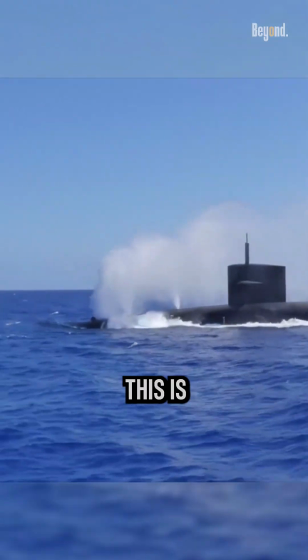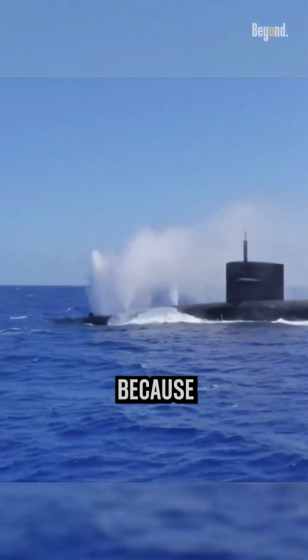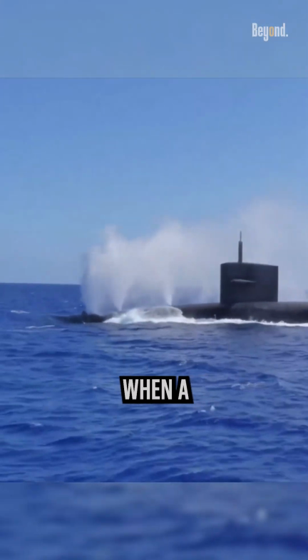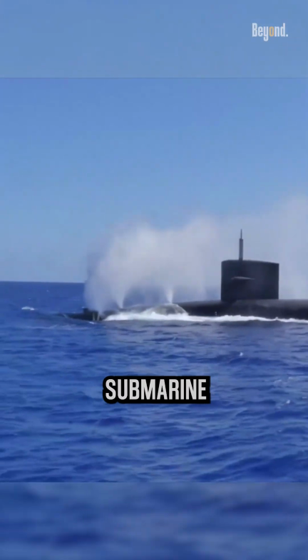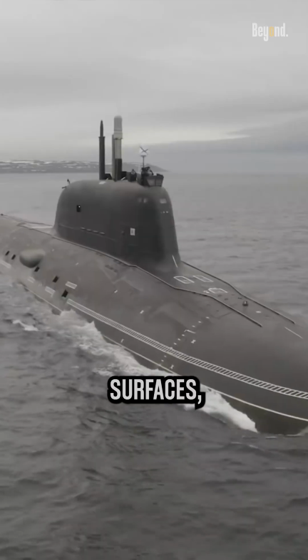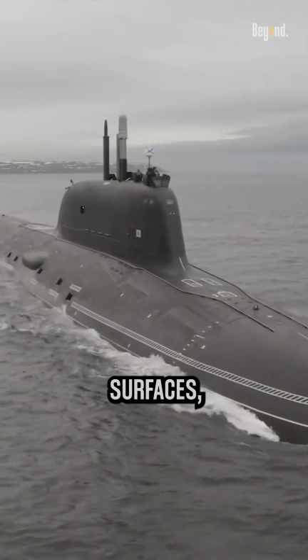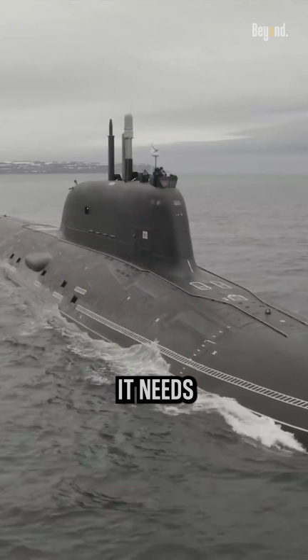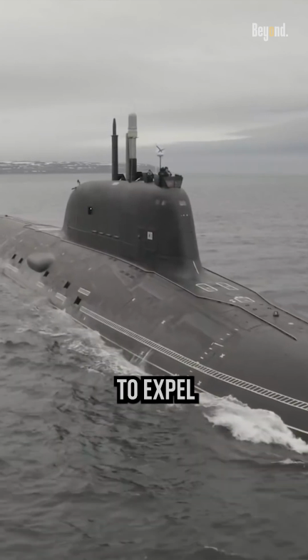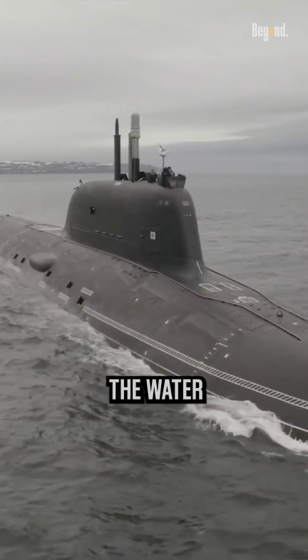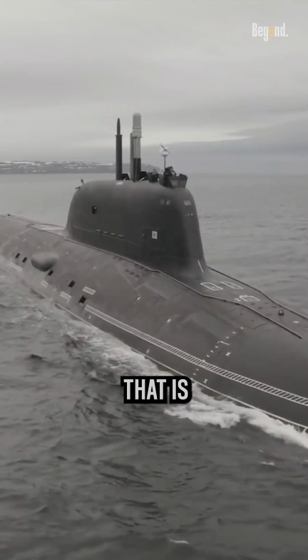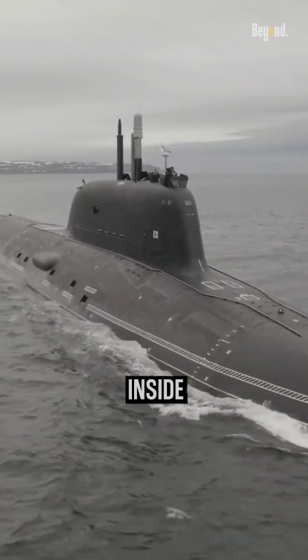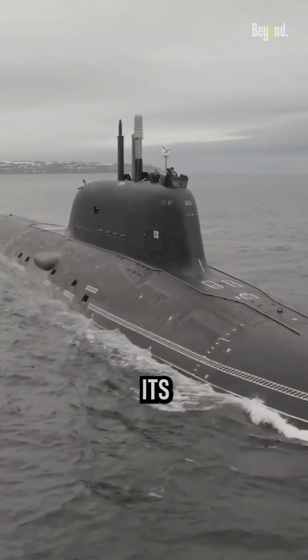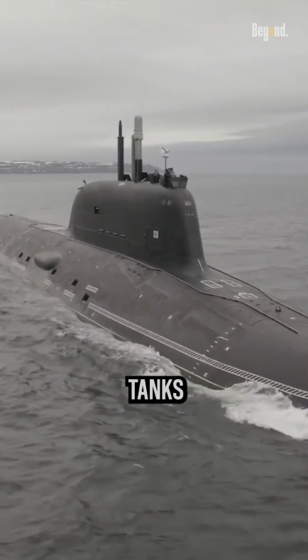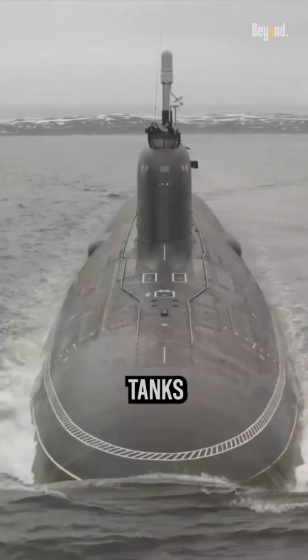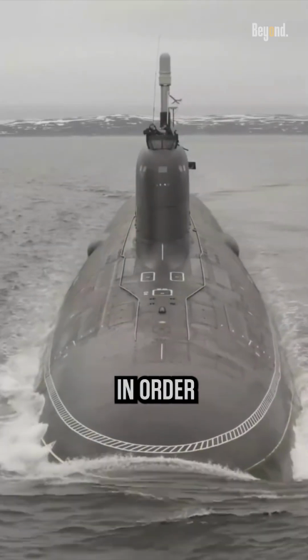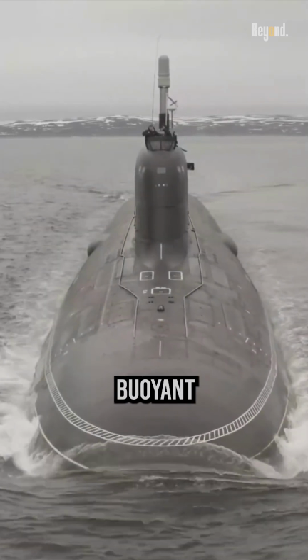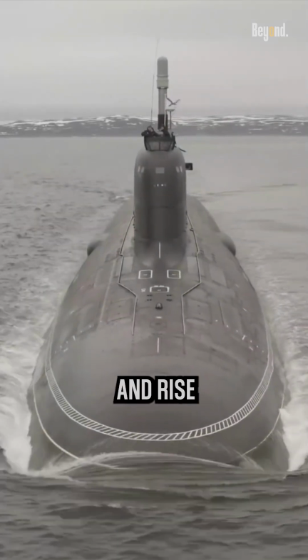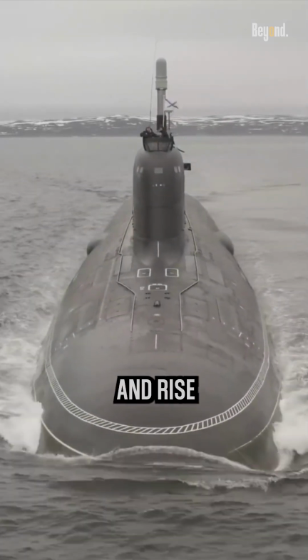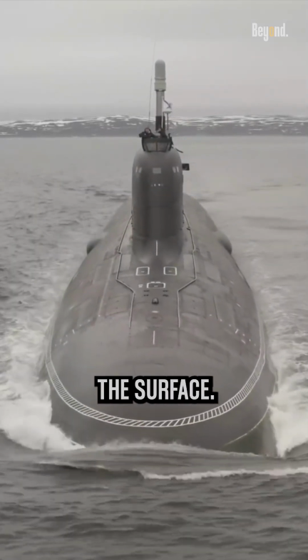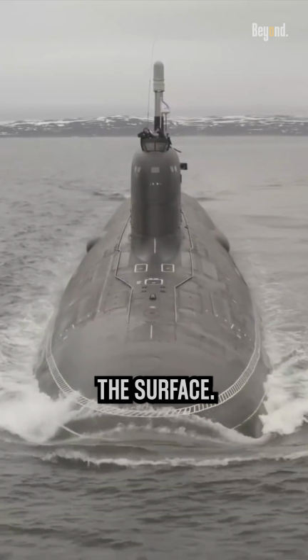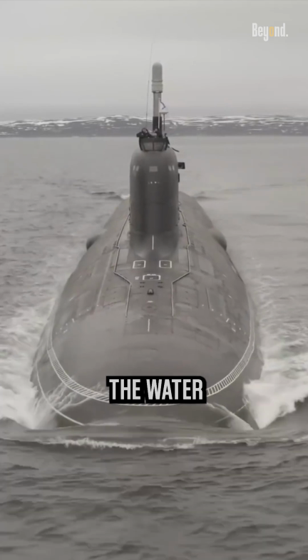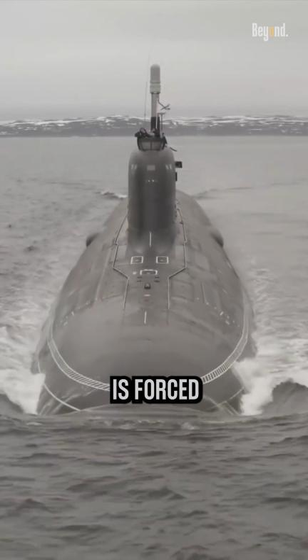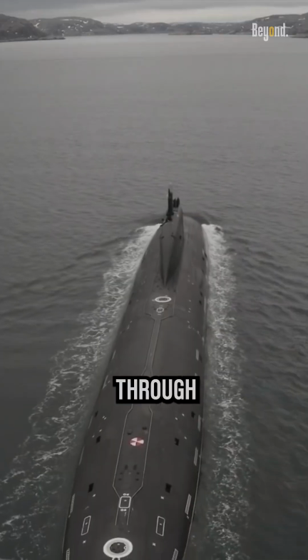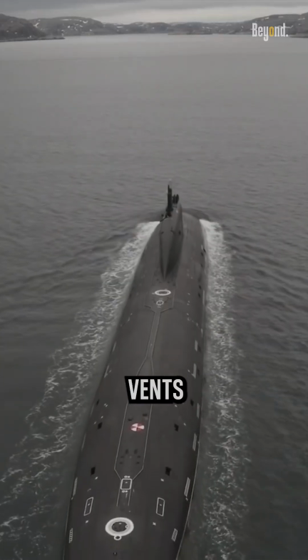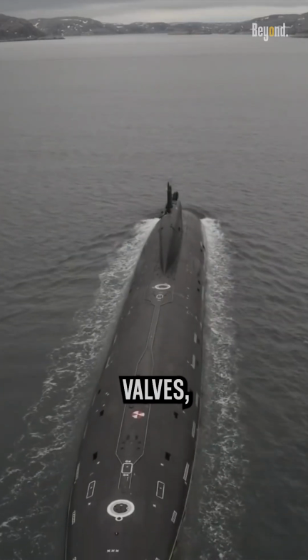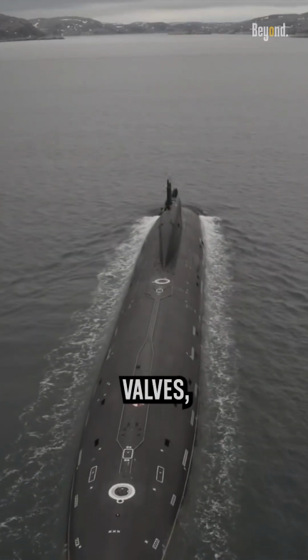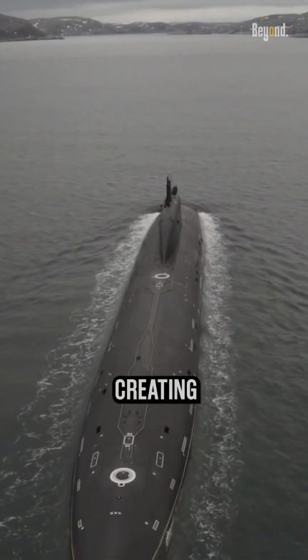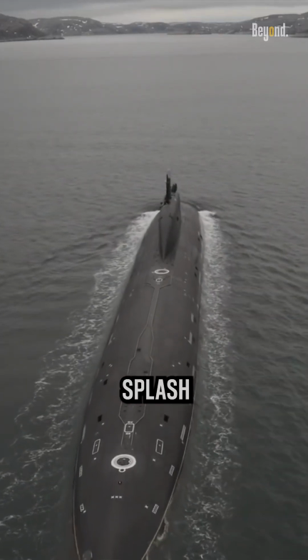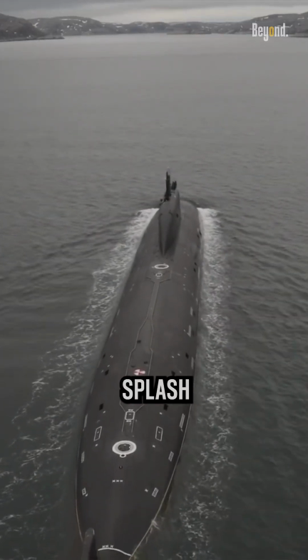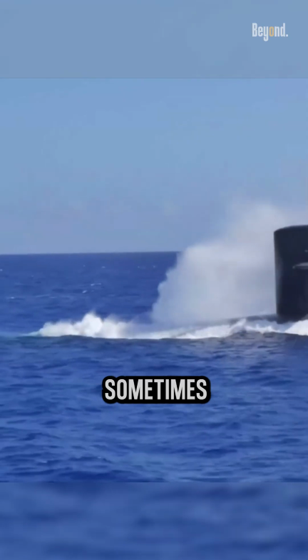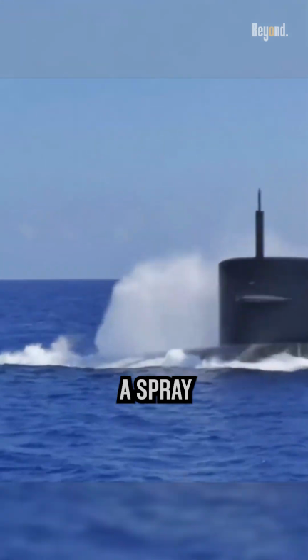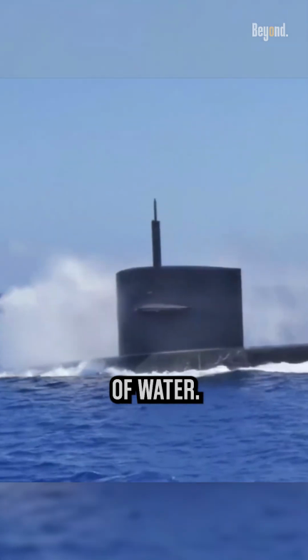When a submarine surfaces, it needs to expel the water that is inside its ballast tanks in order to become buoyant and rise to the surface. The water is forced out through vents or valves, creating a large splash and sometimes a spray of water.